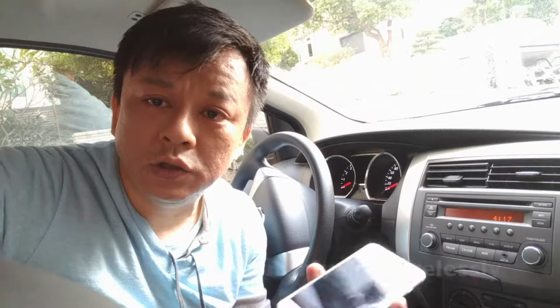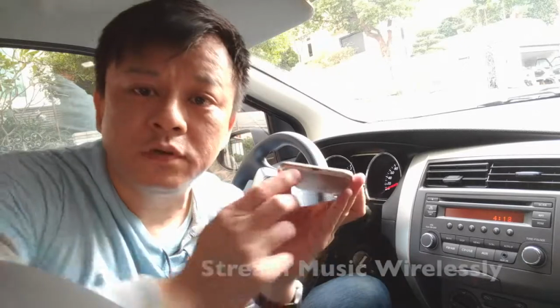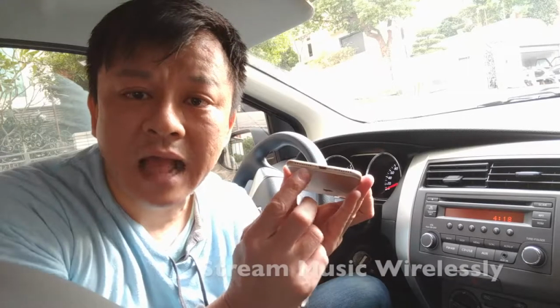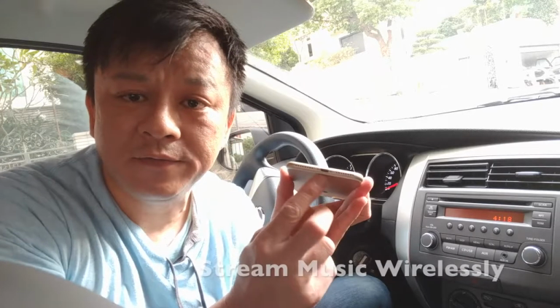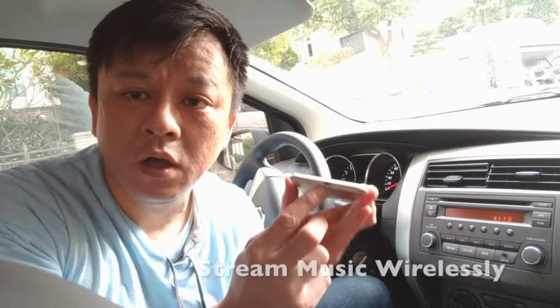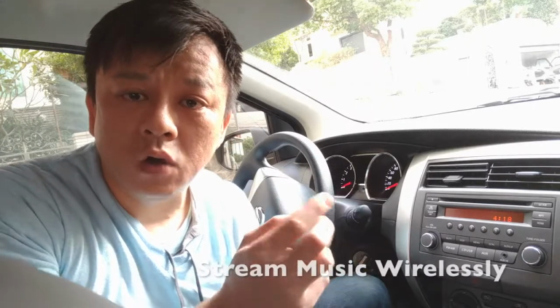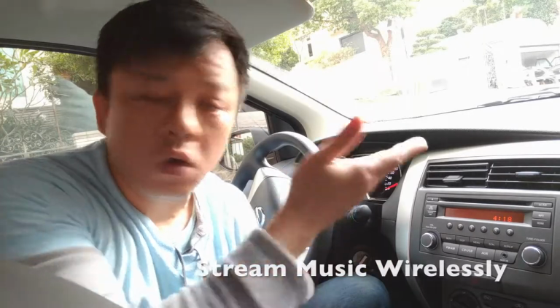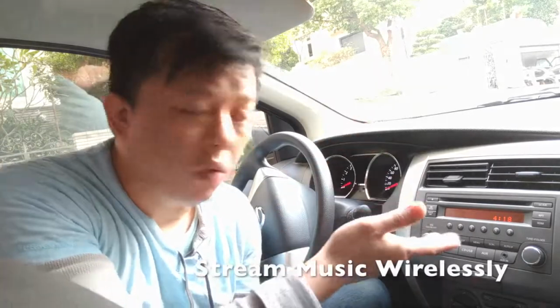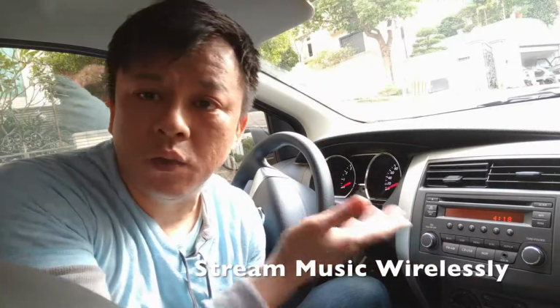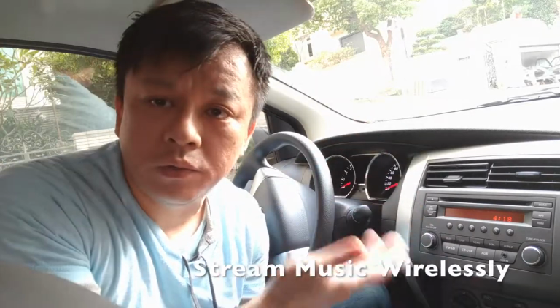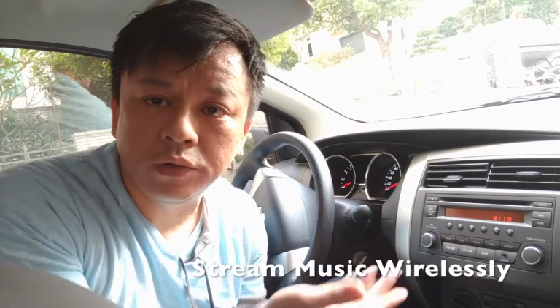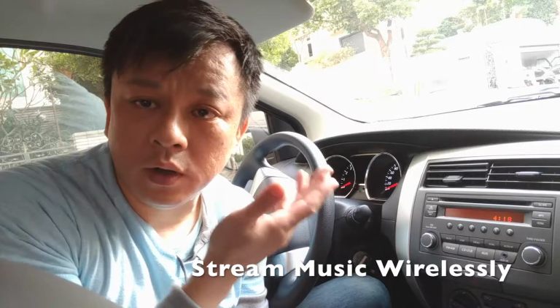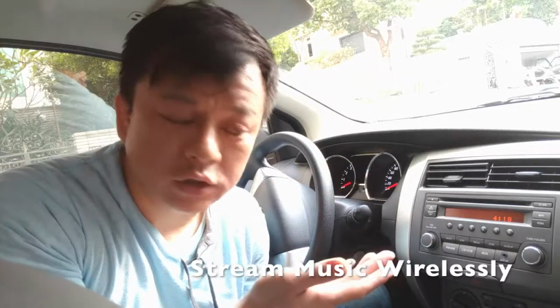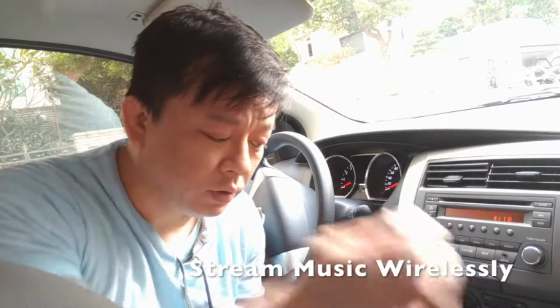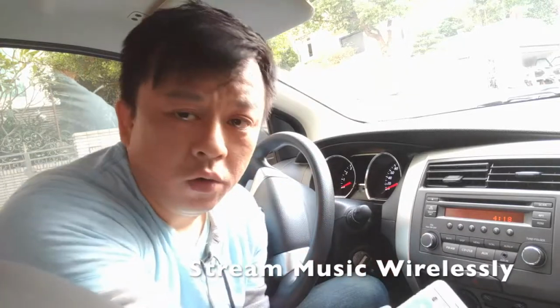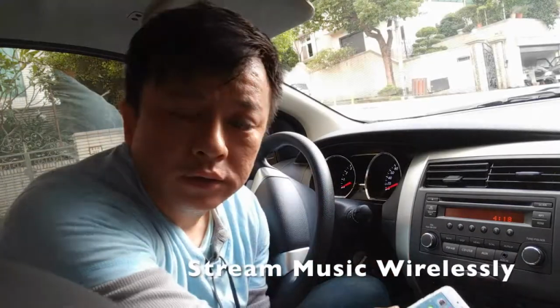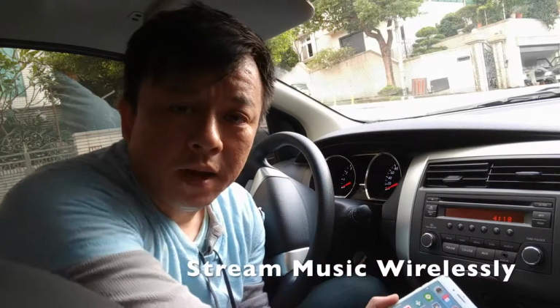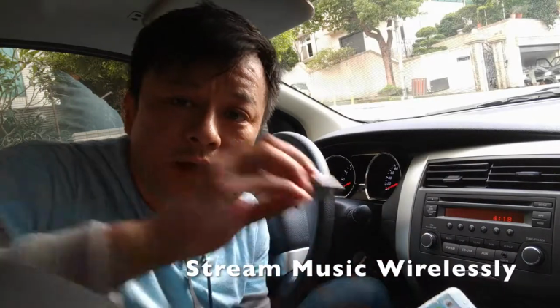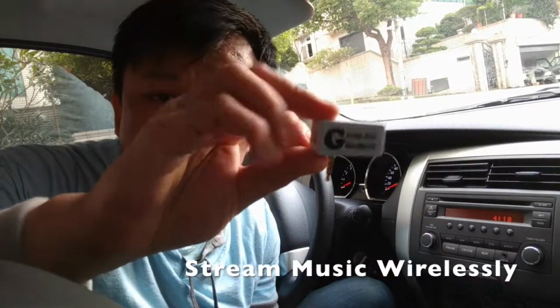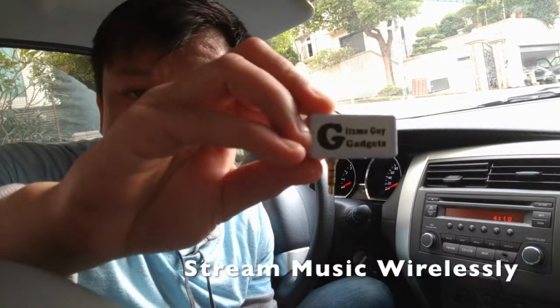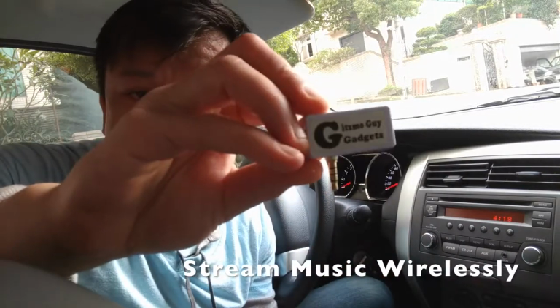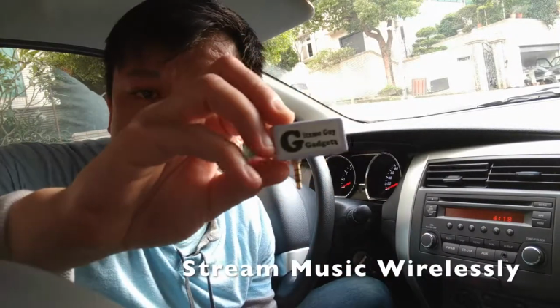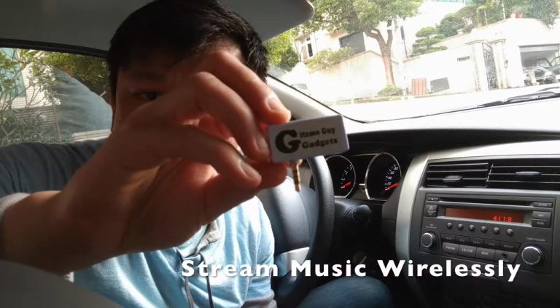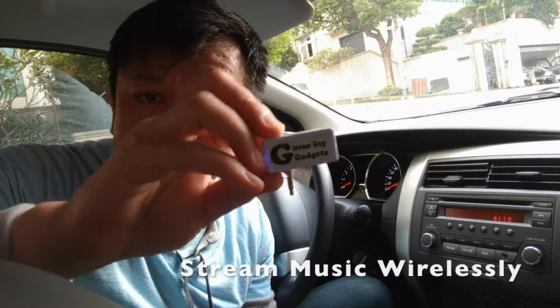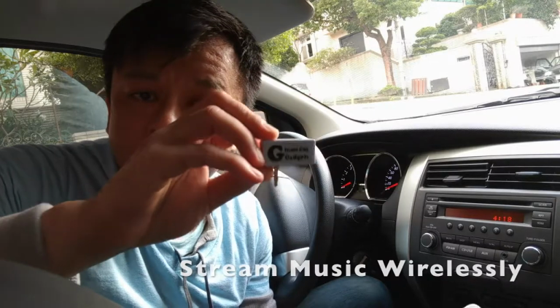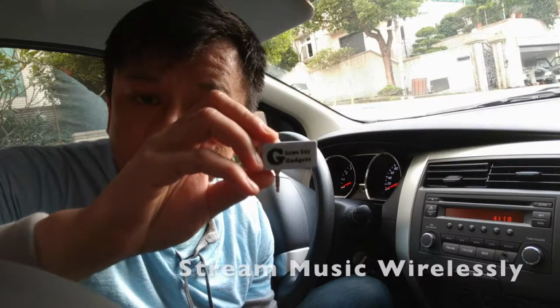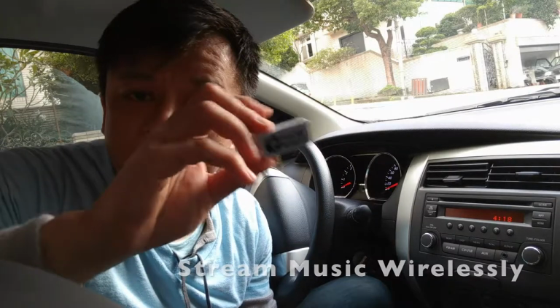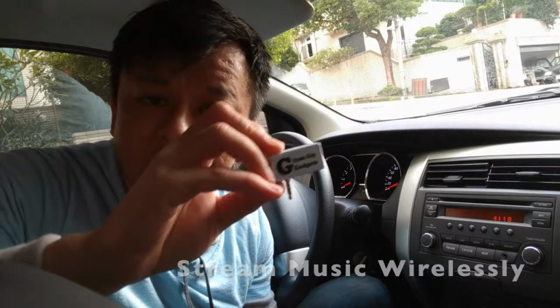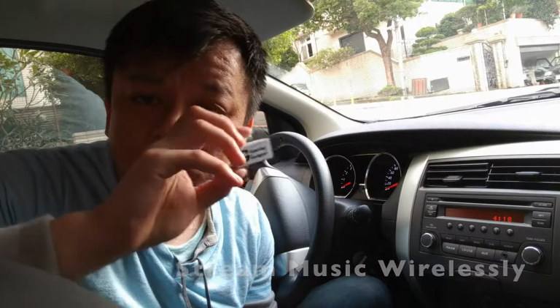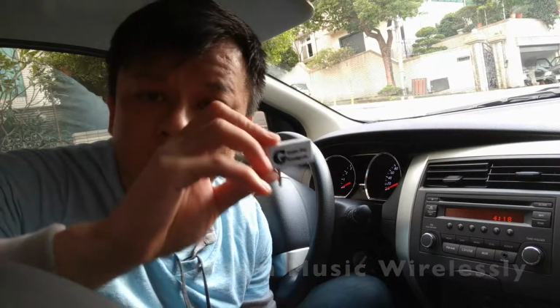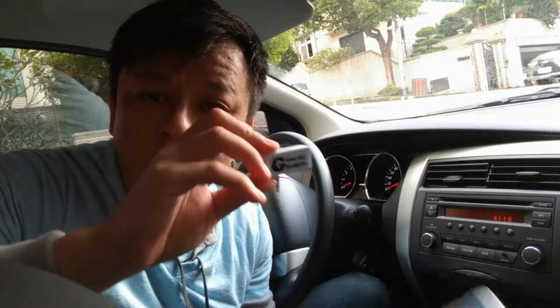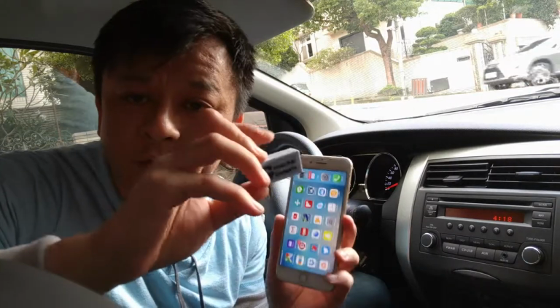Connect your new iPhone to your car radio without Bluetooth or an AUX input. We'll be using my device from gizmoguygadgets.com to connect it to your new iPhone.